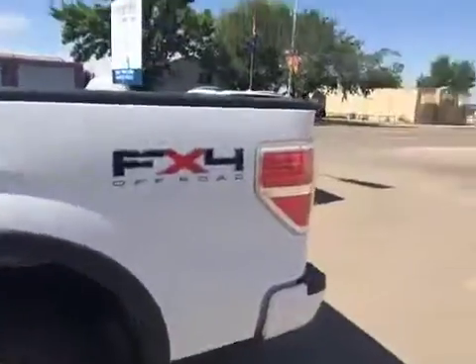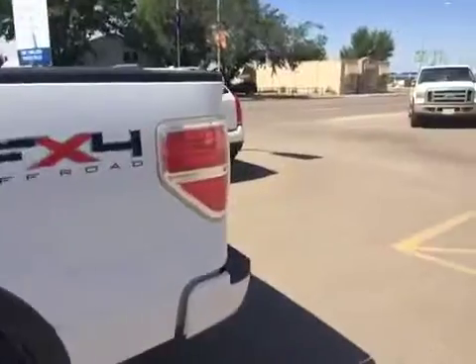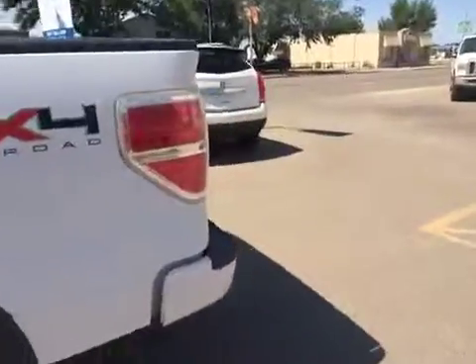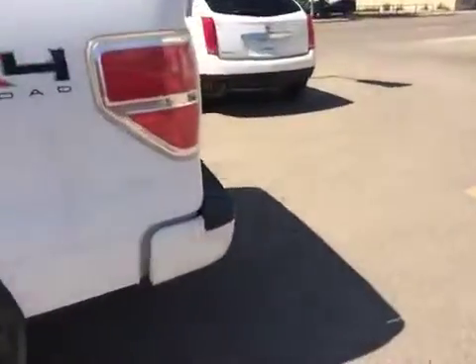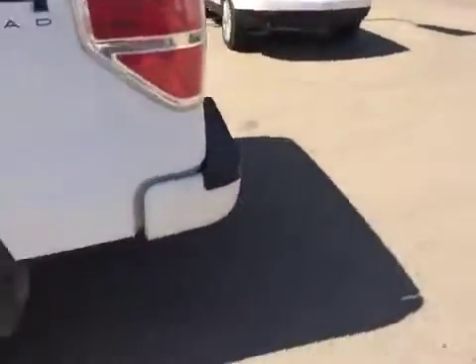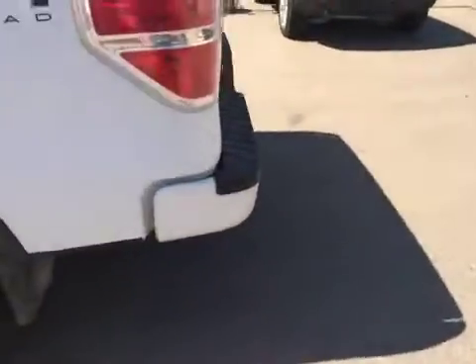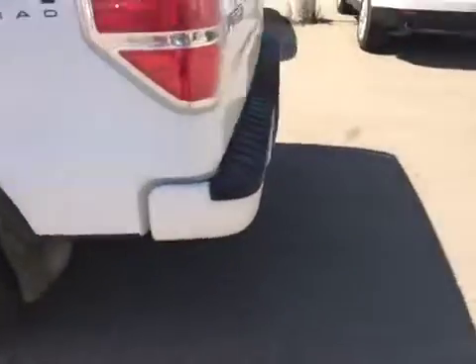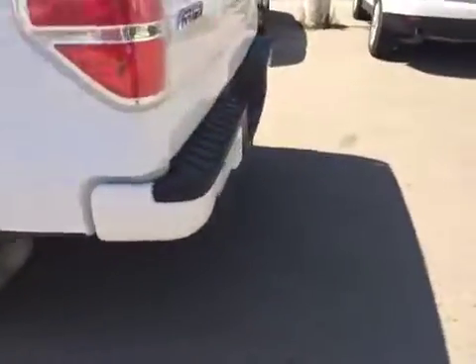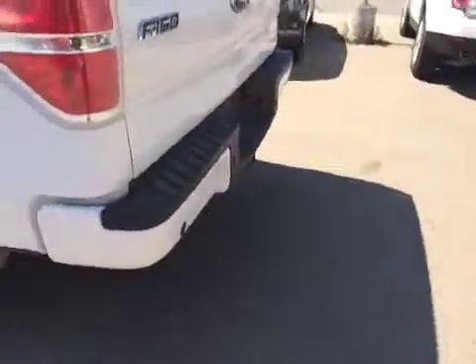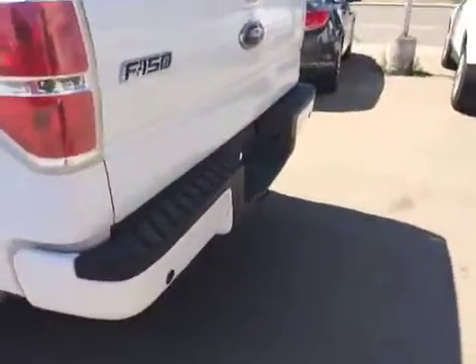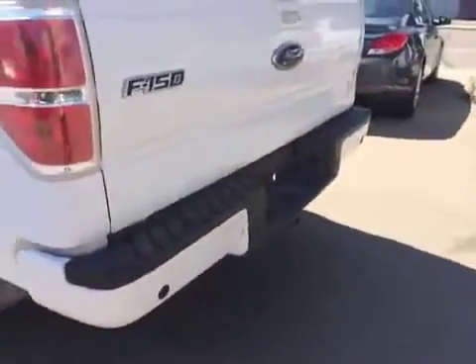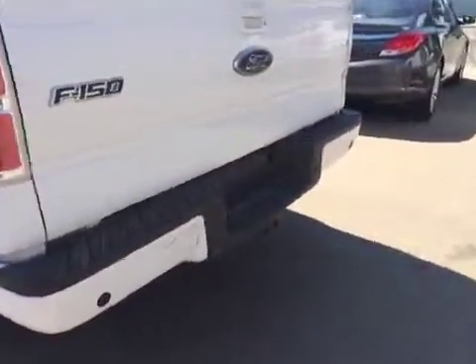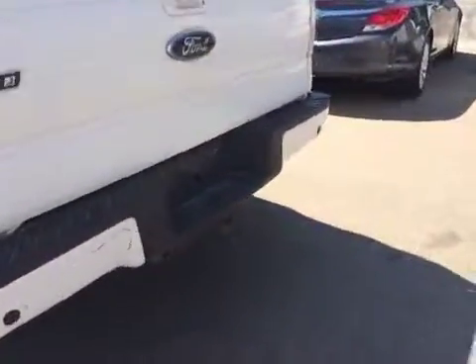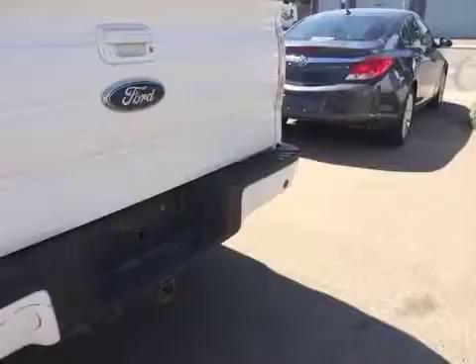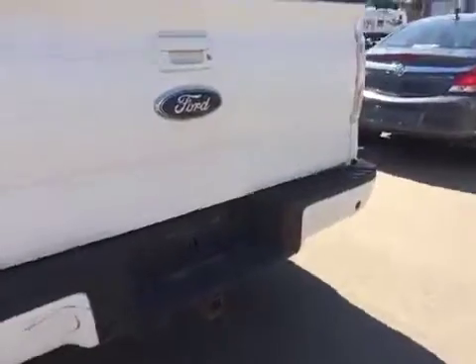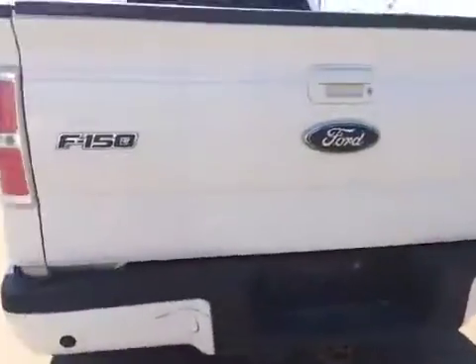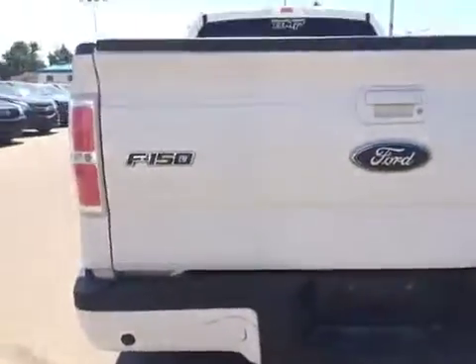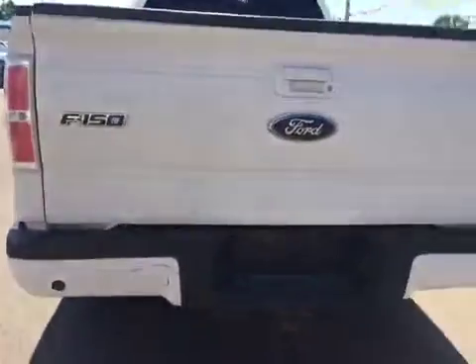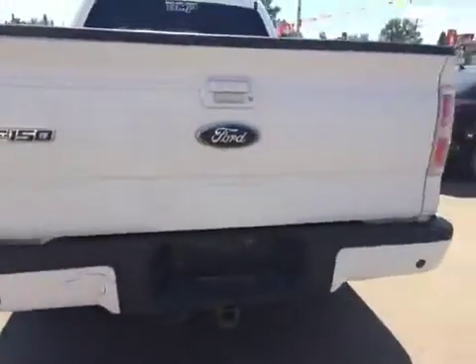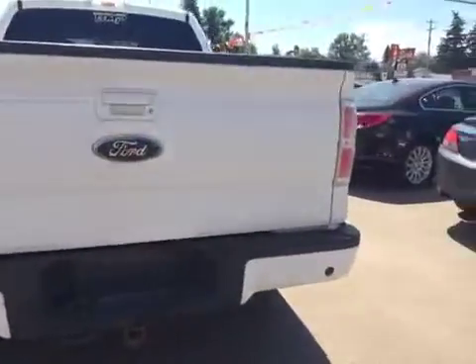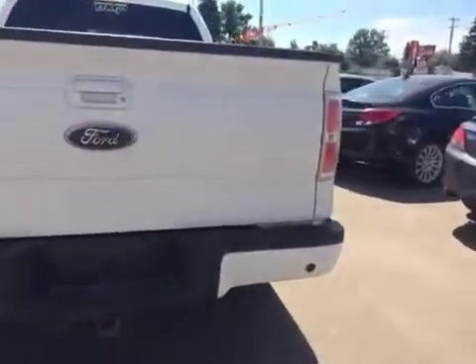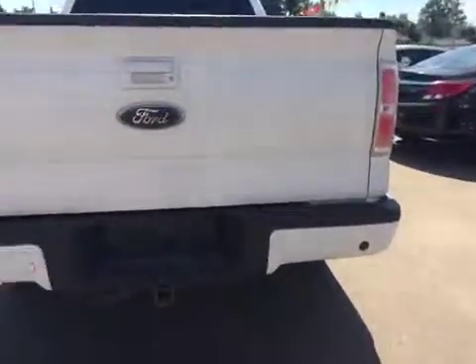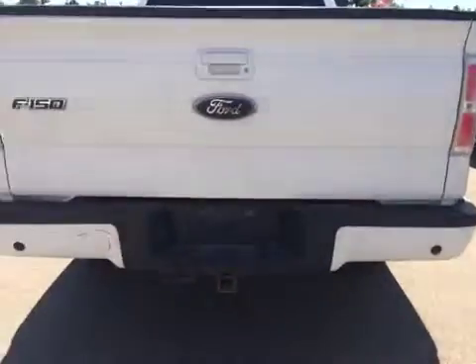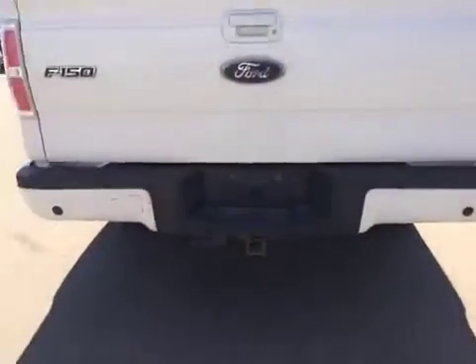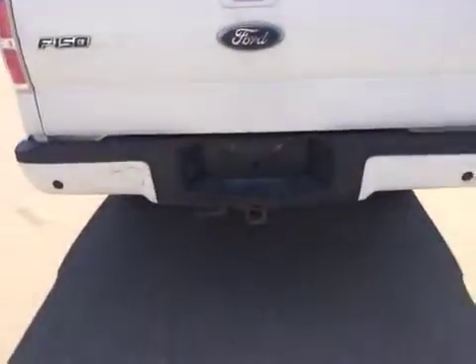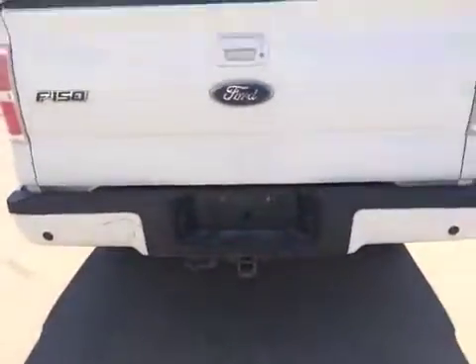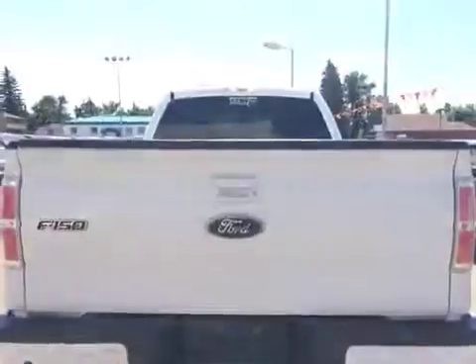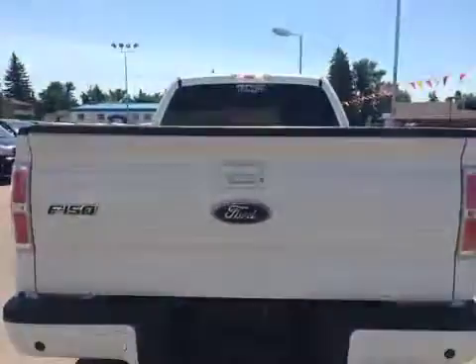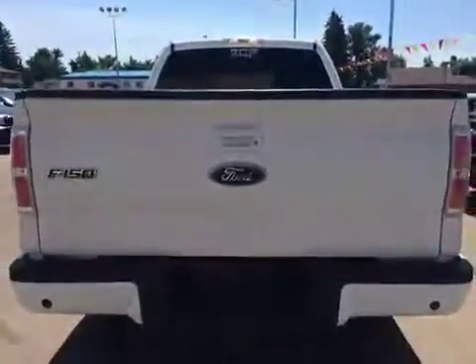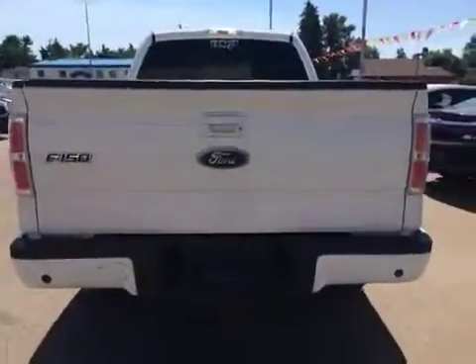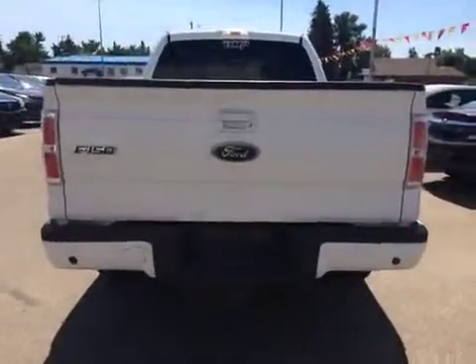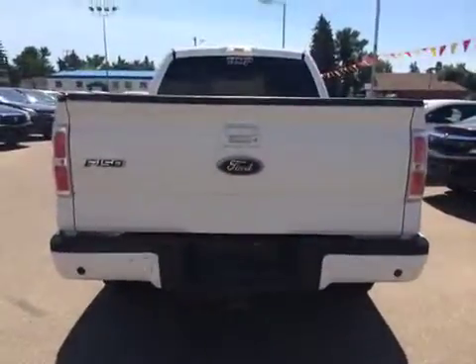Bringing it around the back here — it's got some rust on the back bumper. Sensors for rear park assist, a towing package, and a full size spare tire.